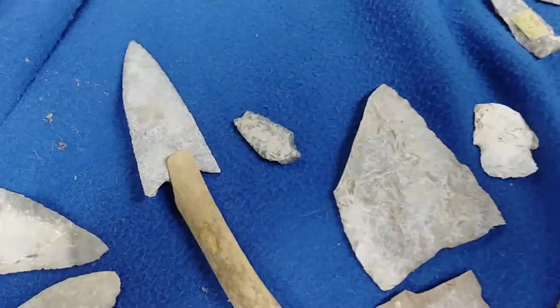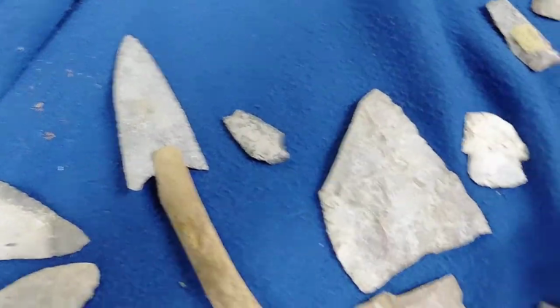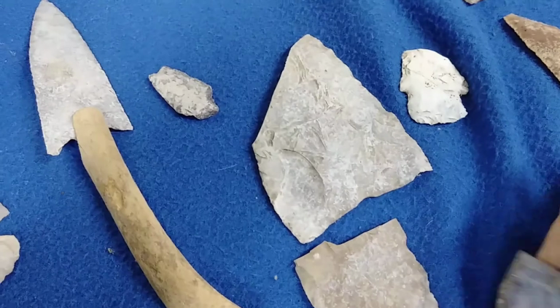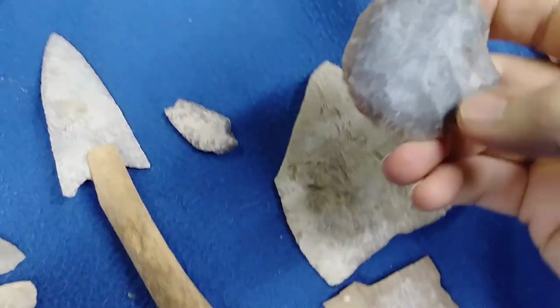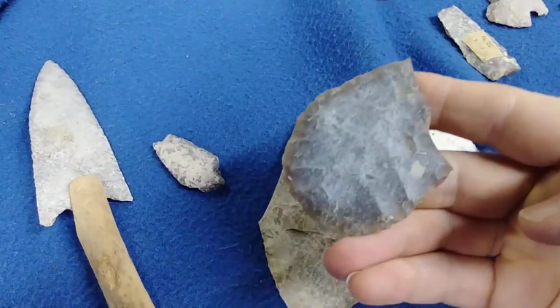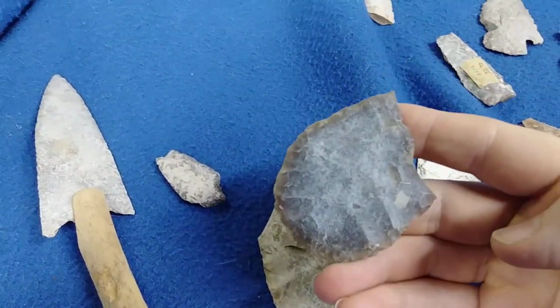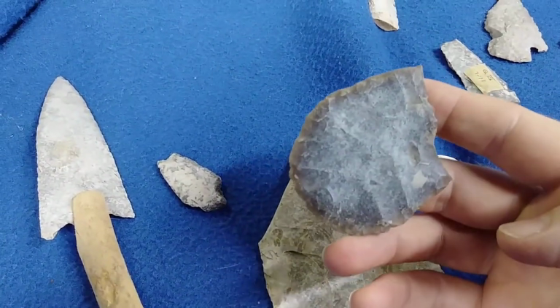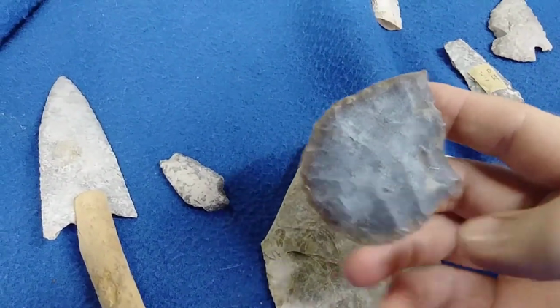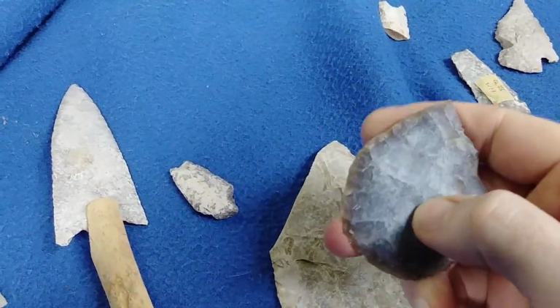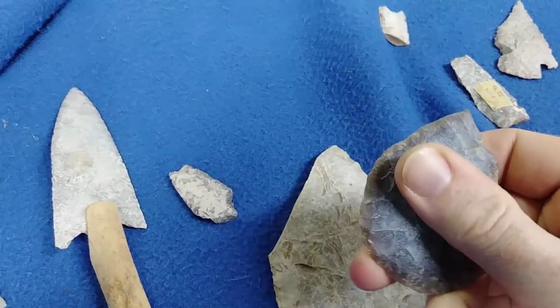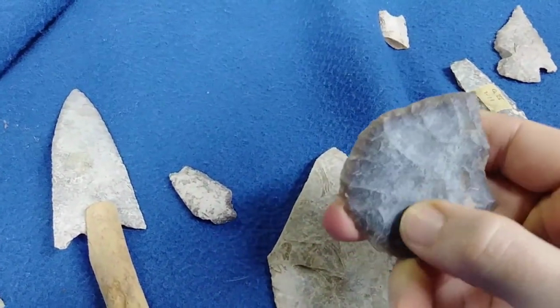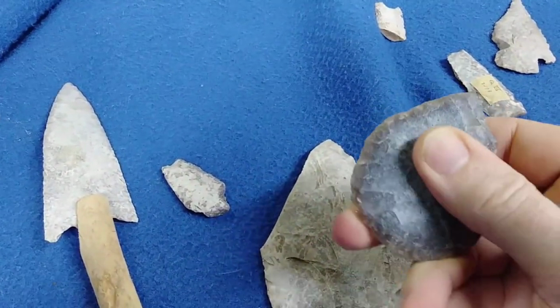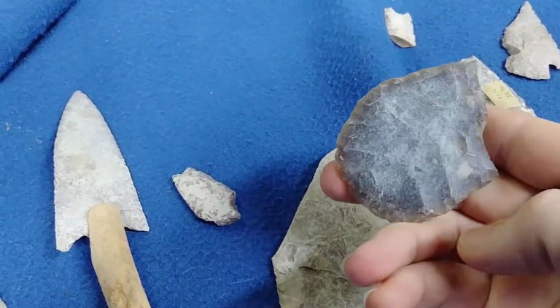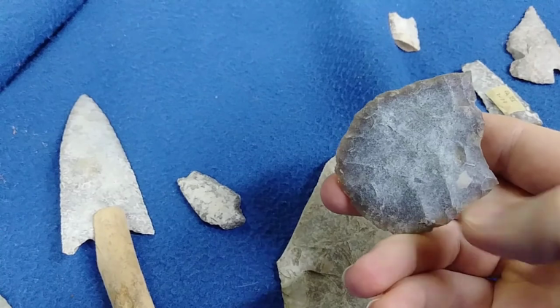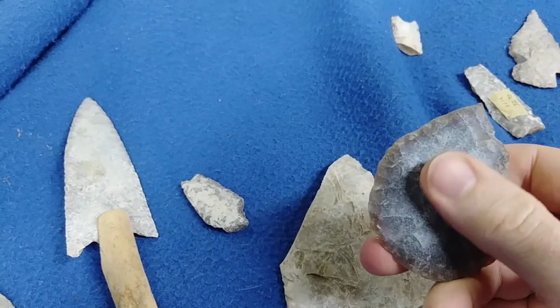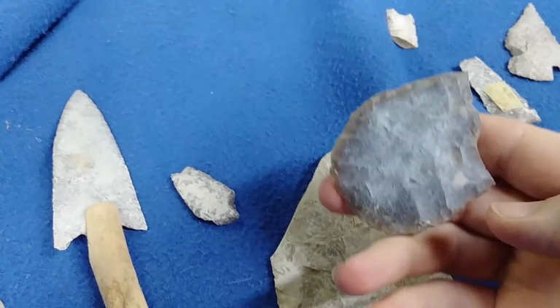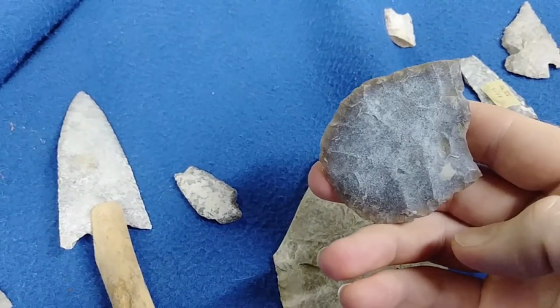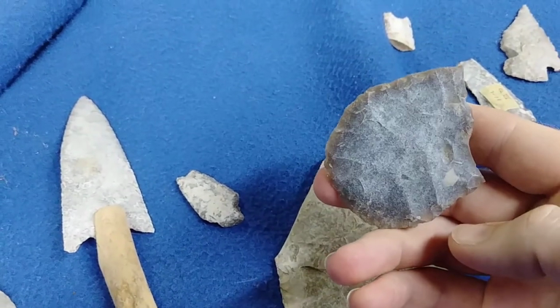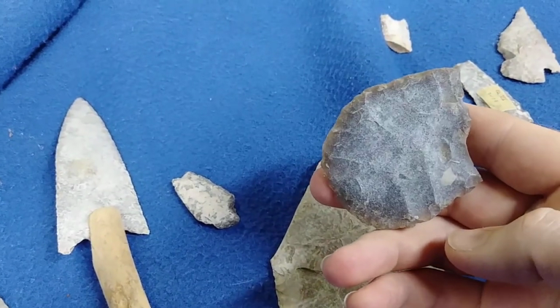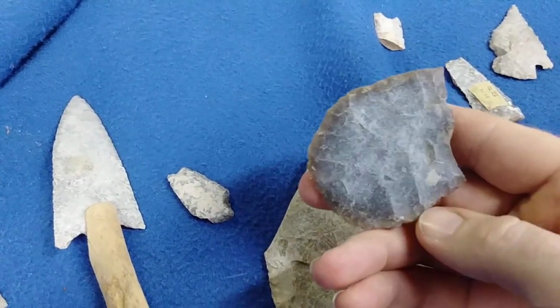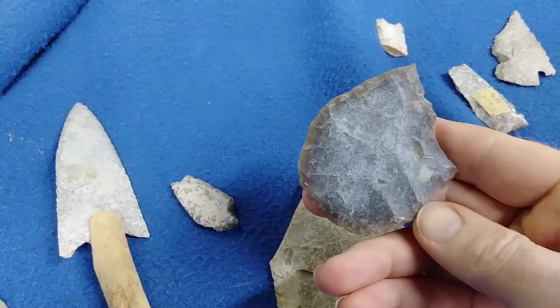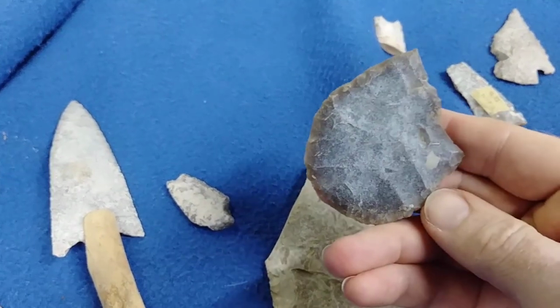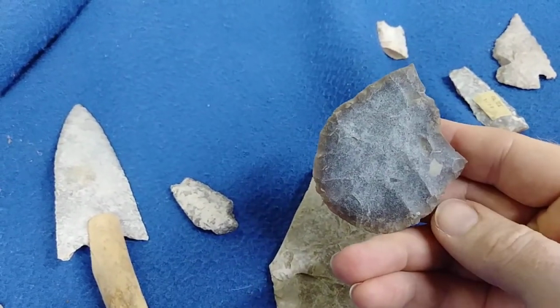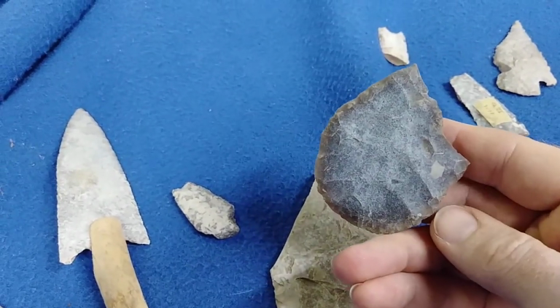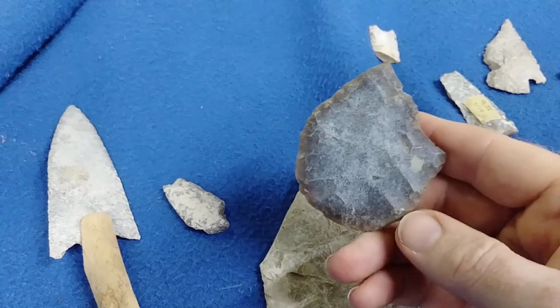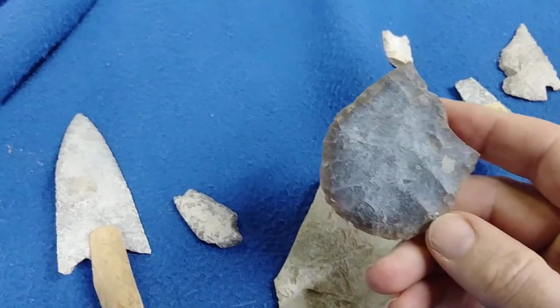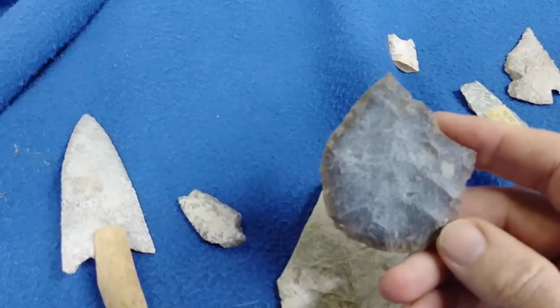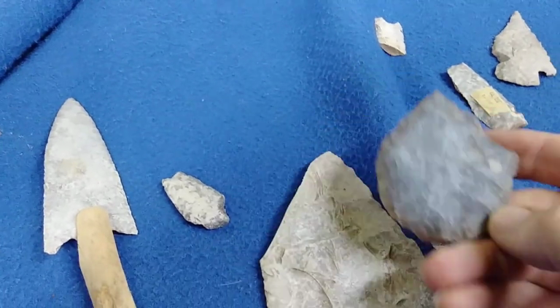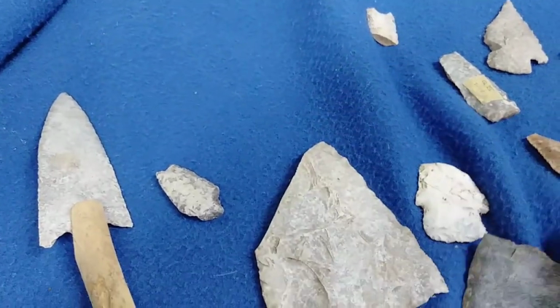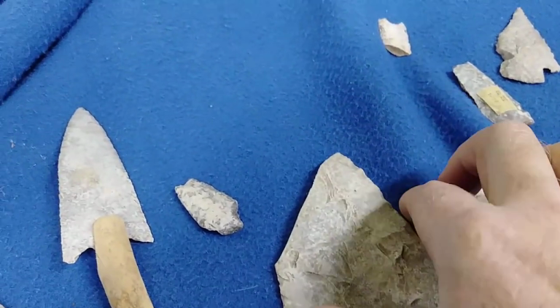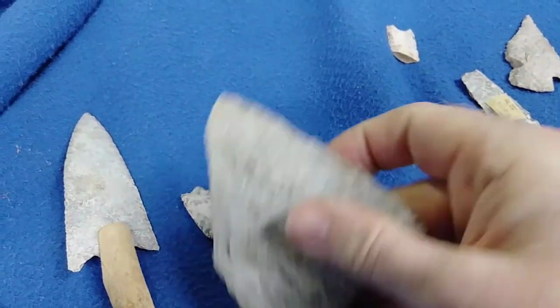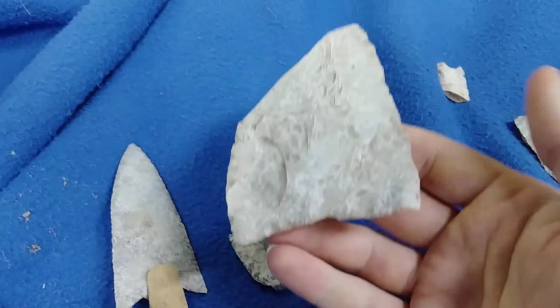Basically, any white patina that is rough to the touch and disappears with water is going to be fake. This is one of the easiest patinas to recognize once you learn and start looking at materials.